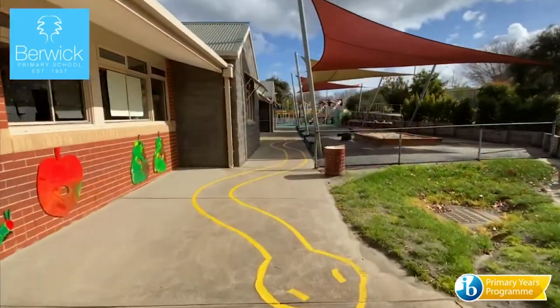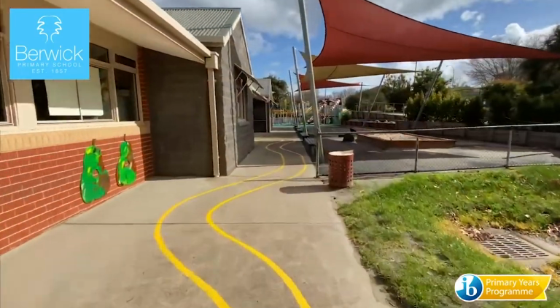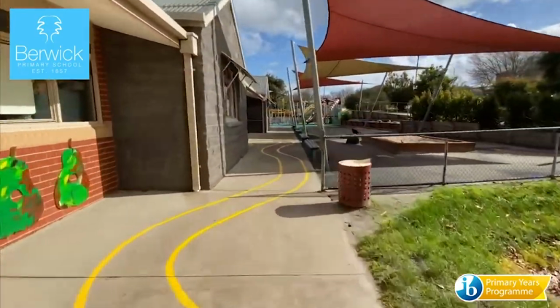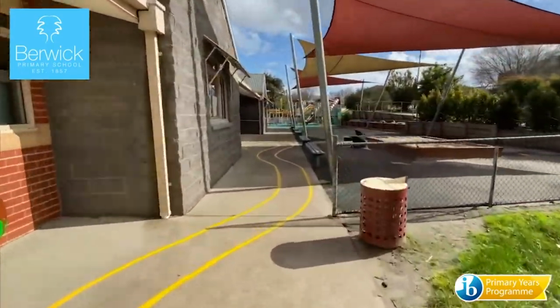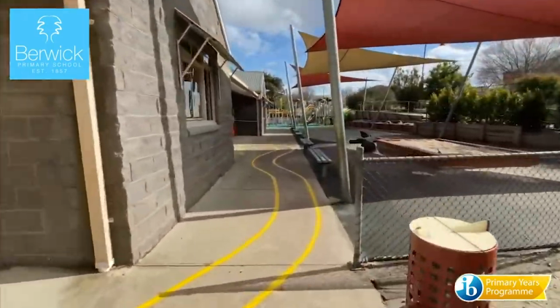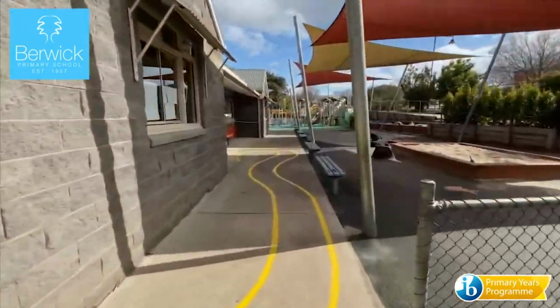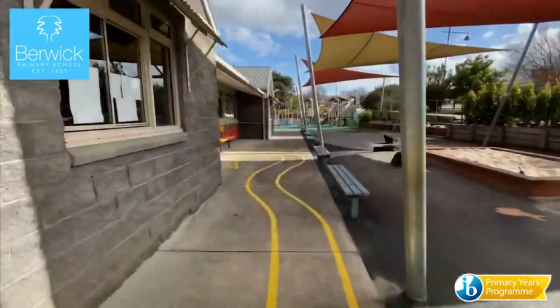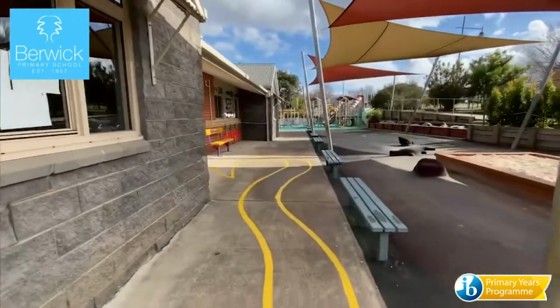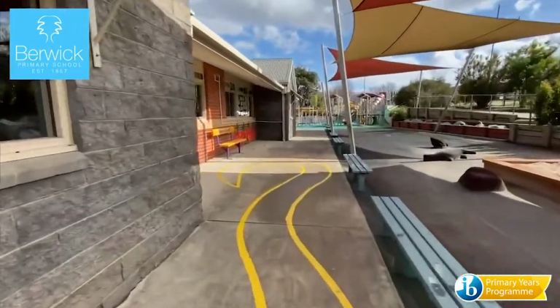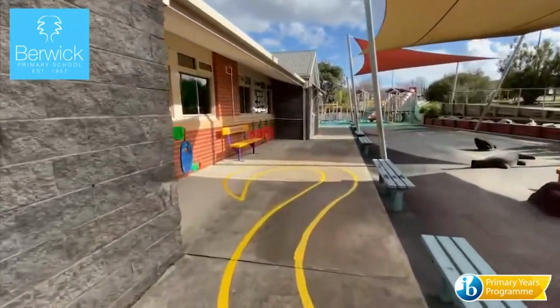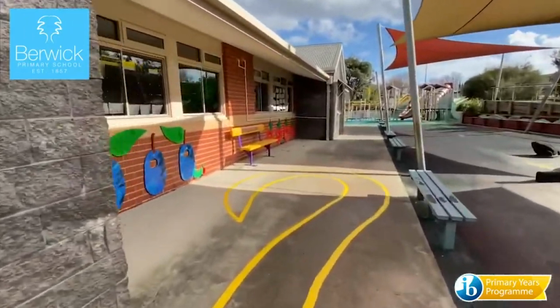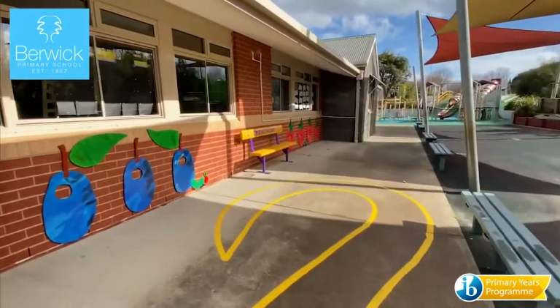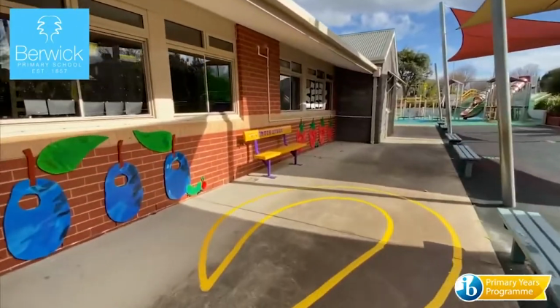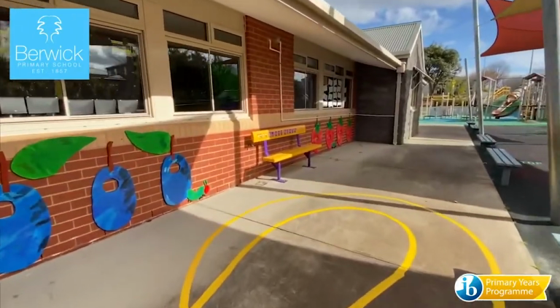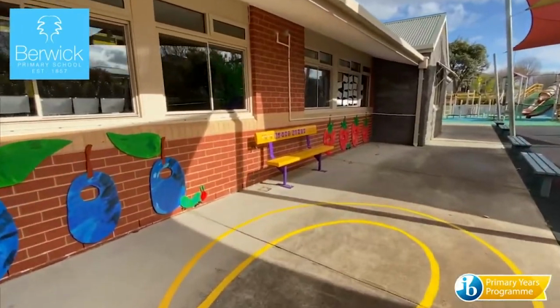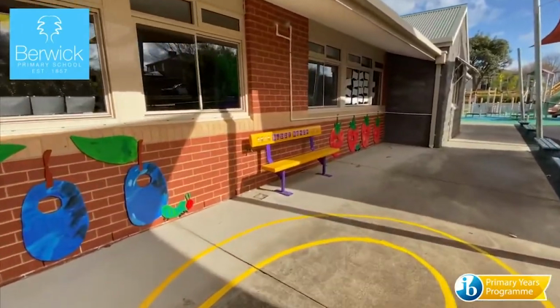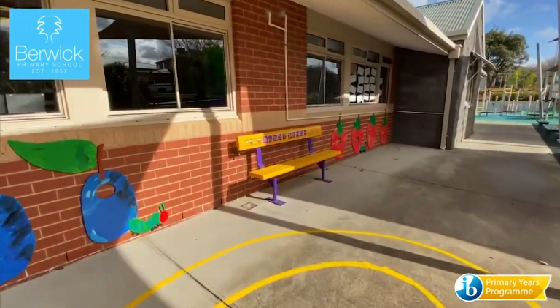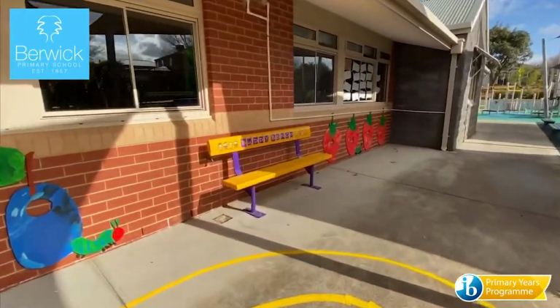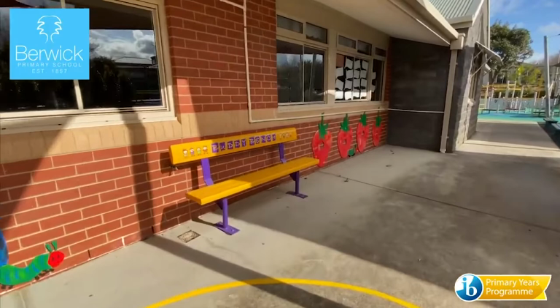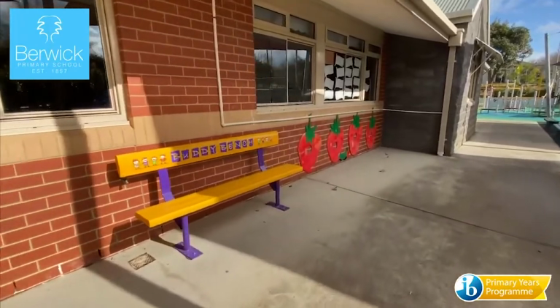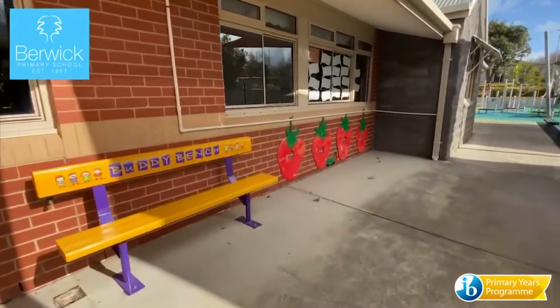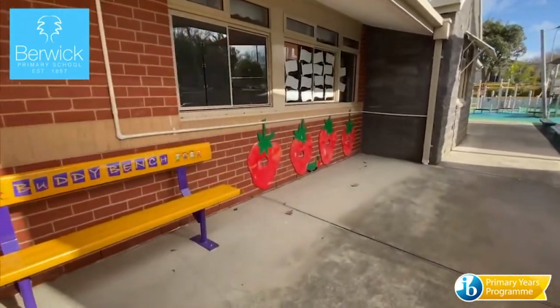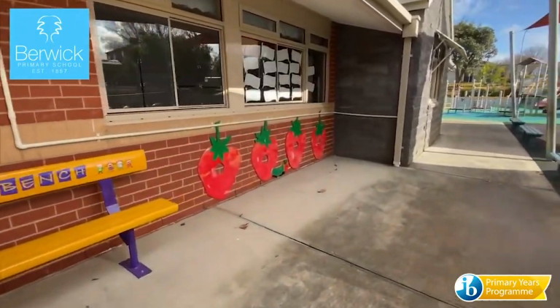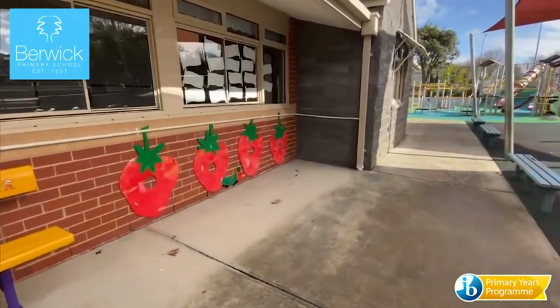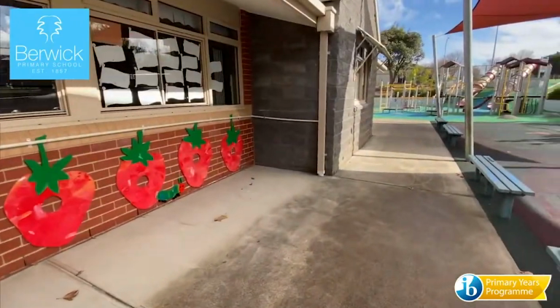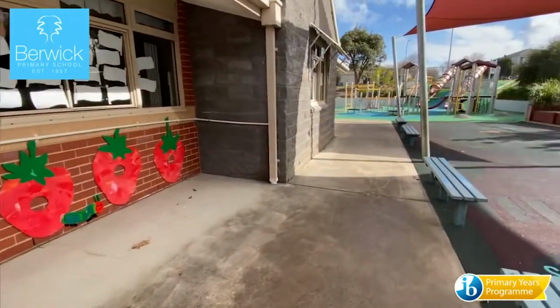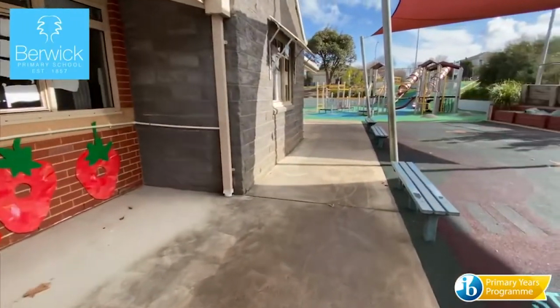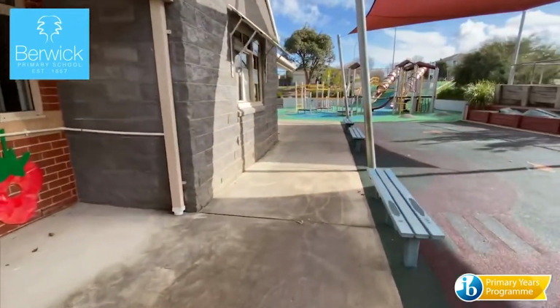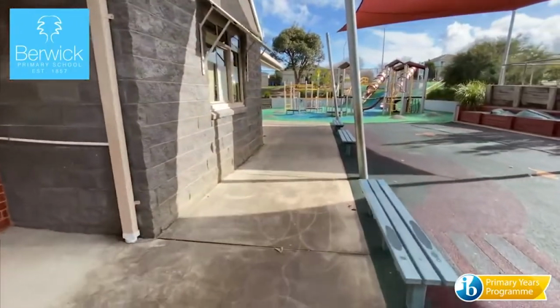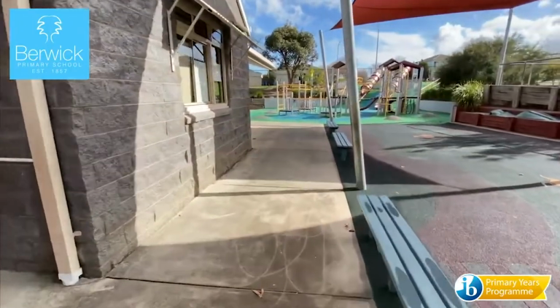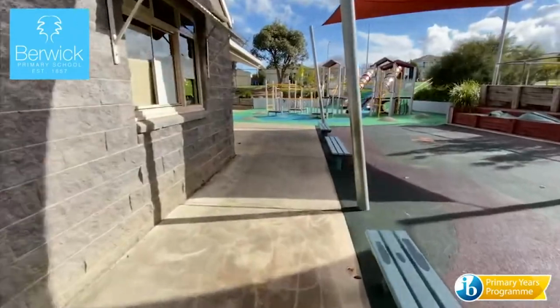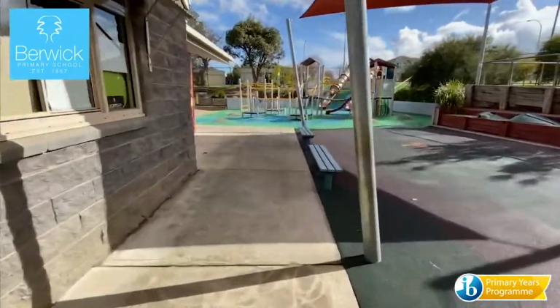Our three buddy benches are representative of the focus we have on creating a caring and nurturing school environment, with a strong focus on the wellbeing of all students and the building of supportive relationships within our school community.